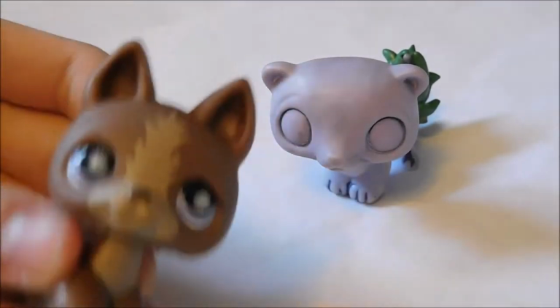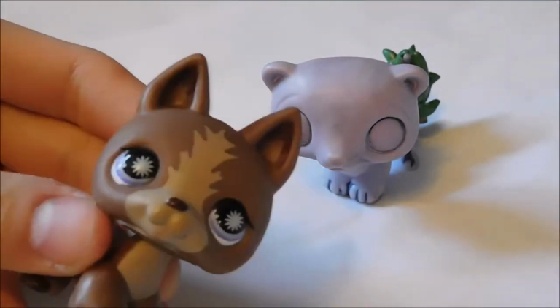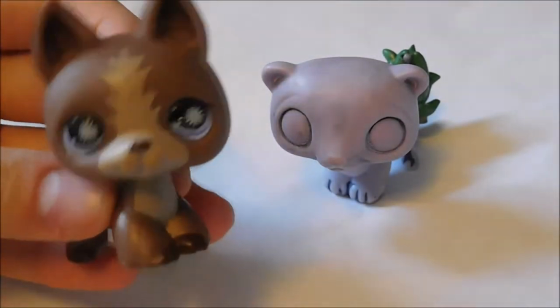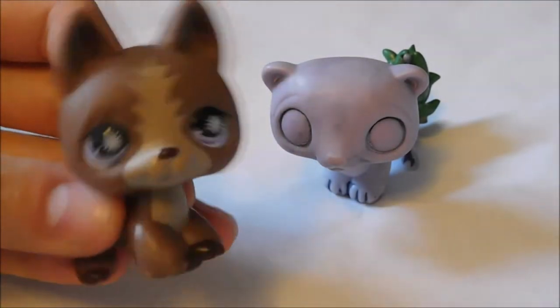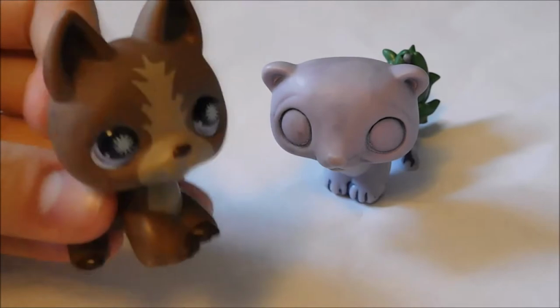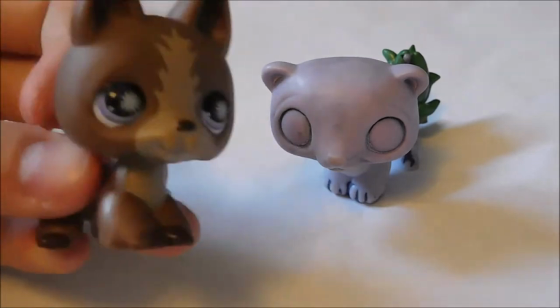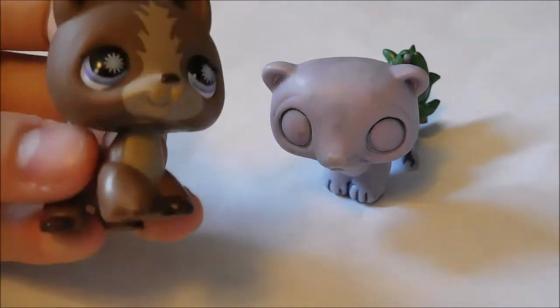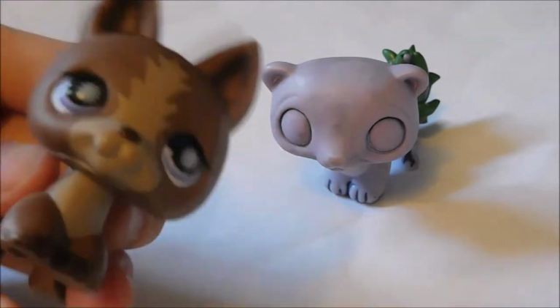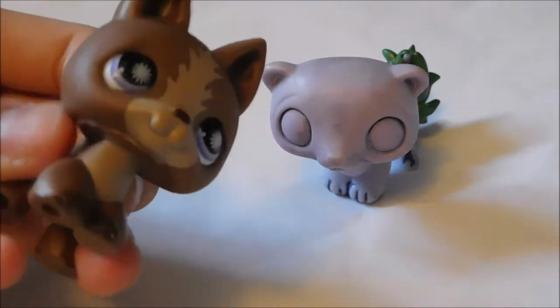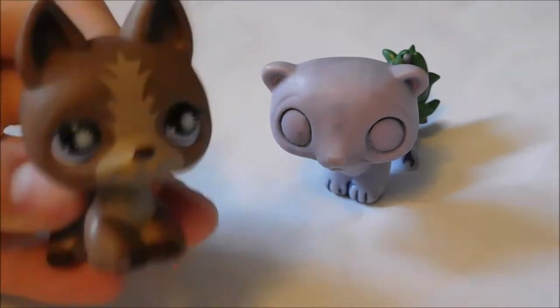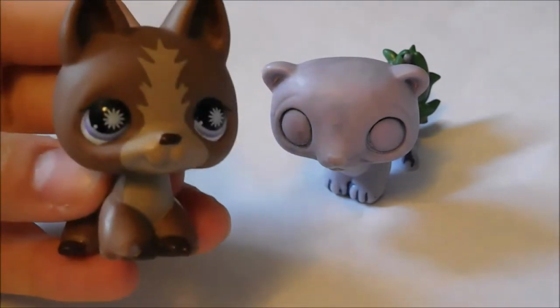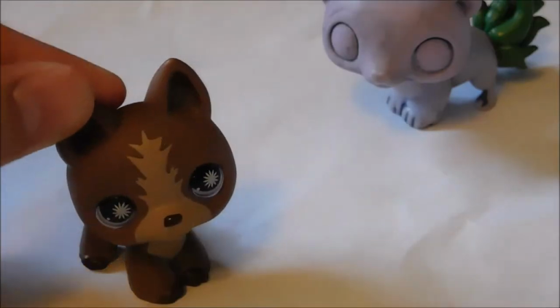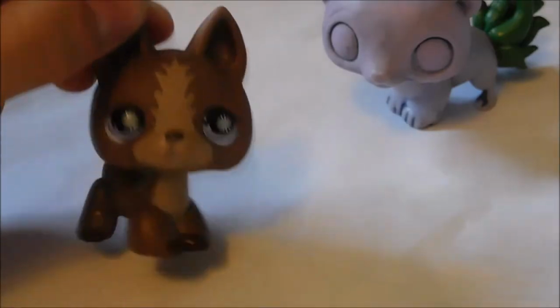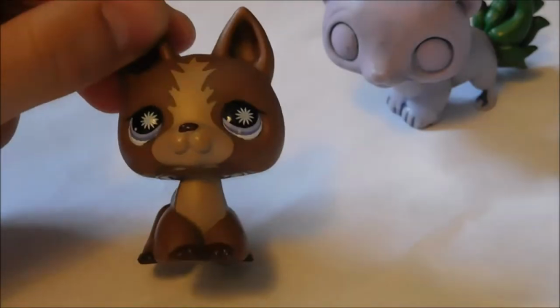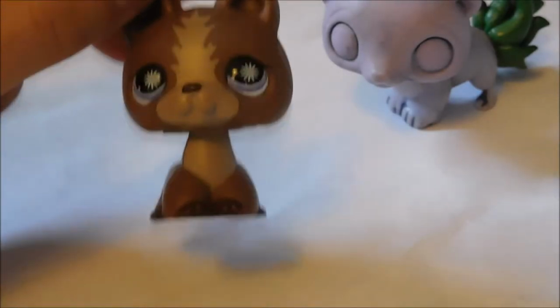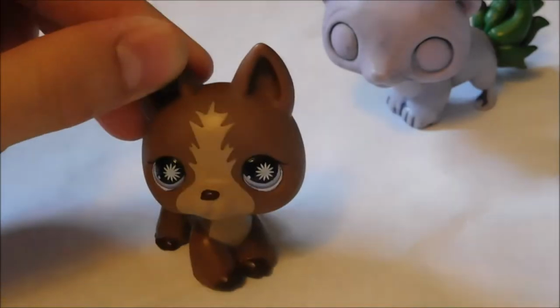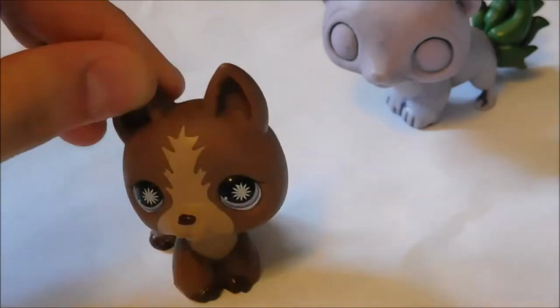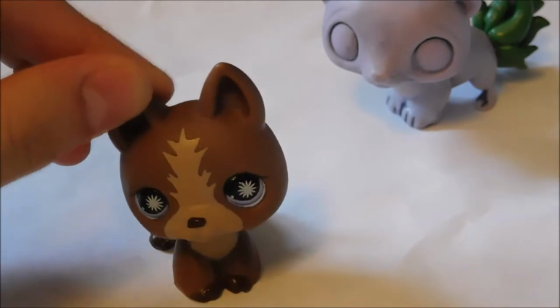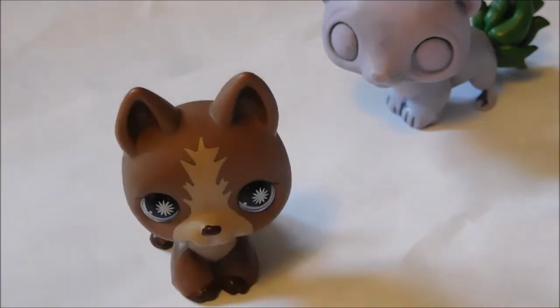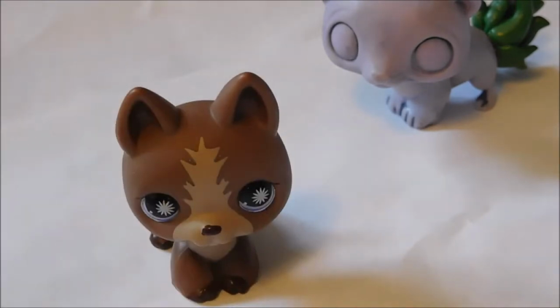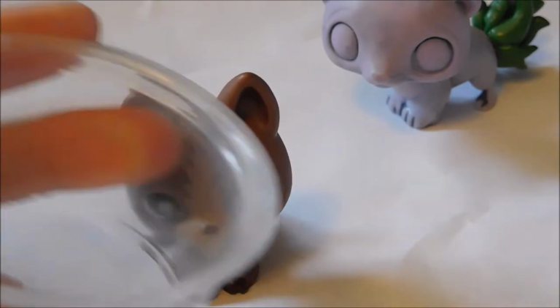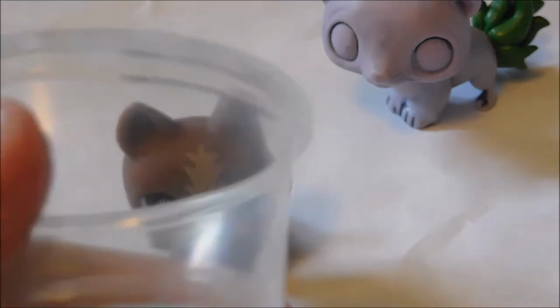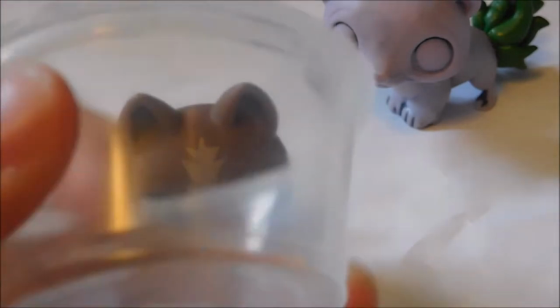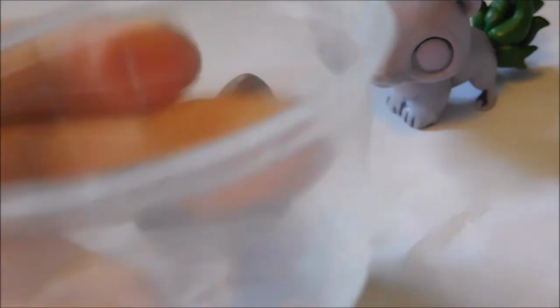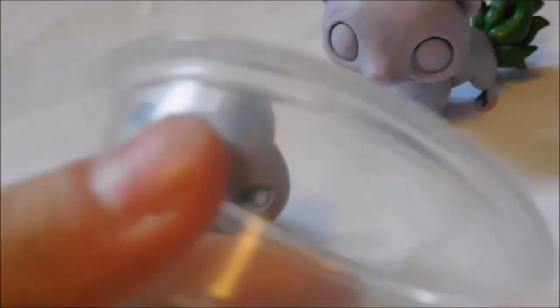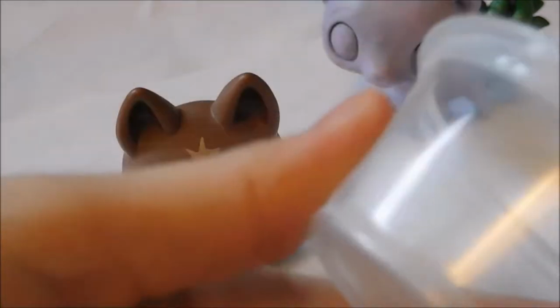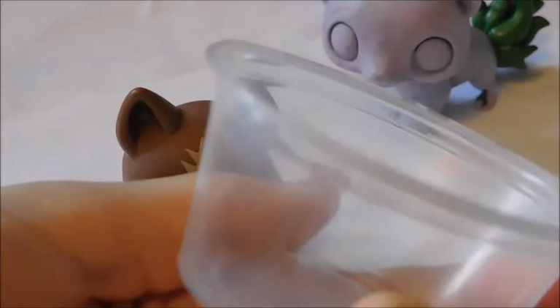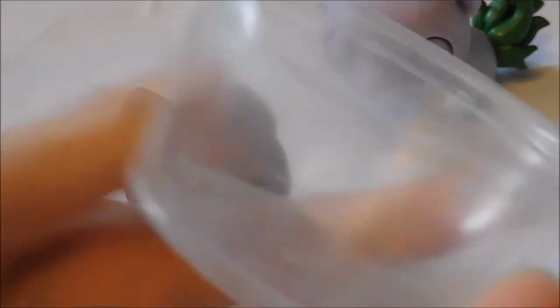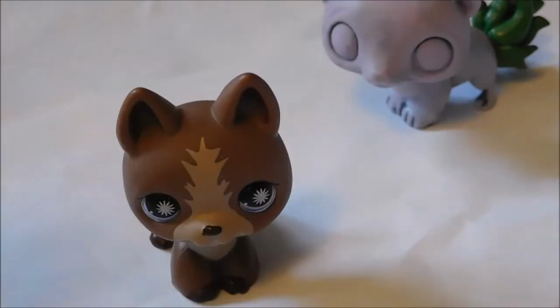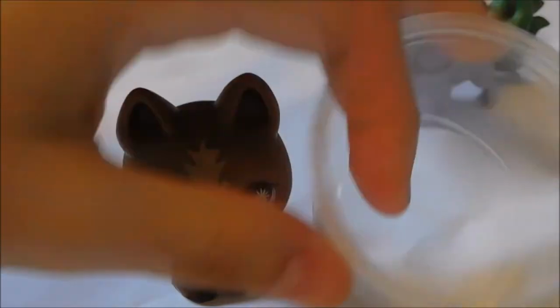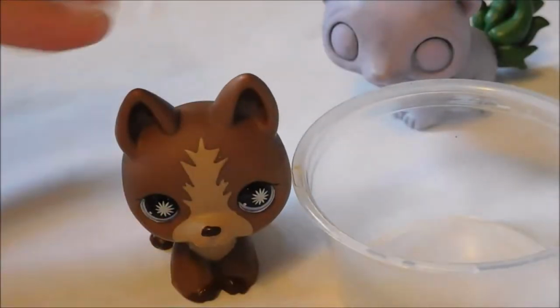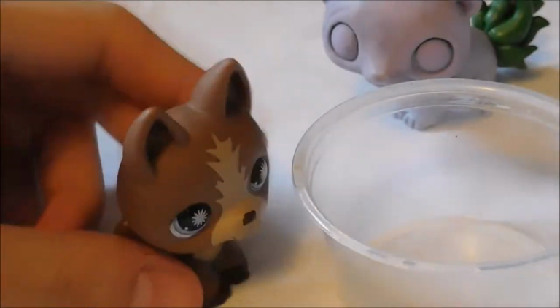So in this episode, I will be doing a dry brush technique for you guys, and also how to make the paint smooth and everything. So let's get started with the dry brushing technique. For the dry brush technique, I will use this little plastic container for the paint.